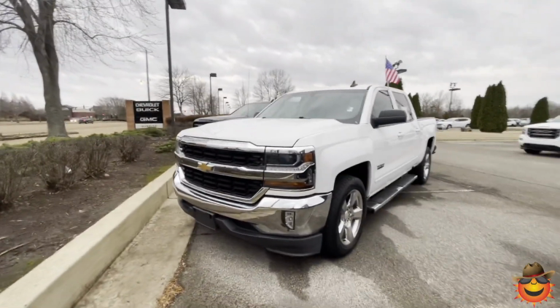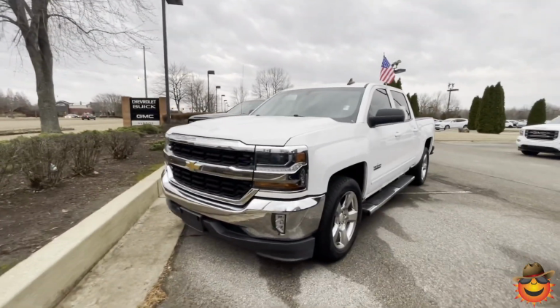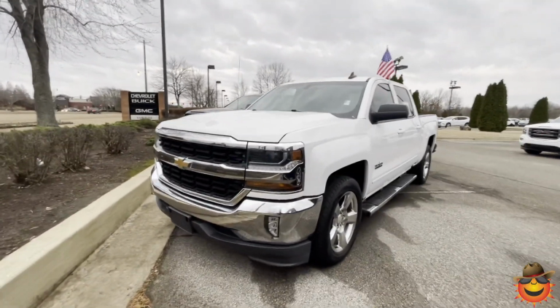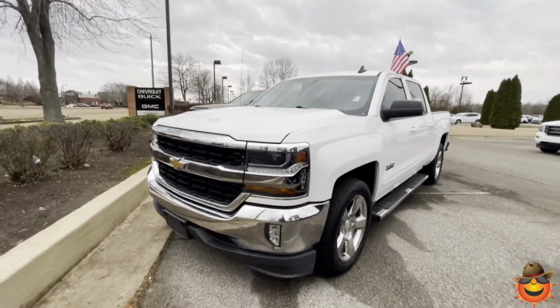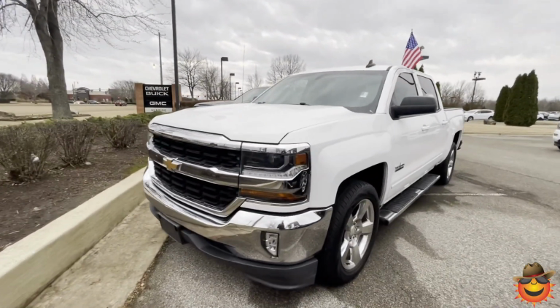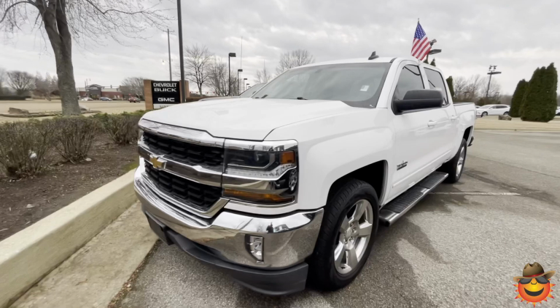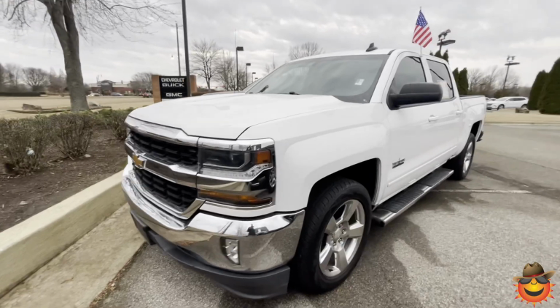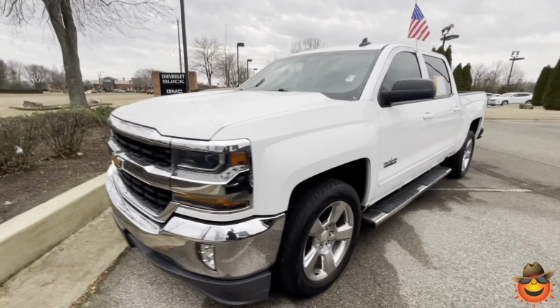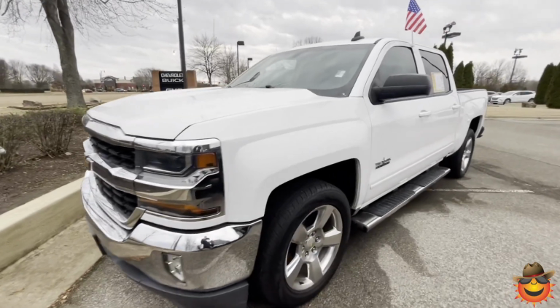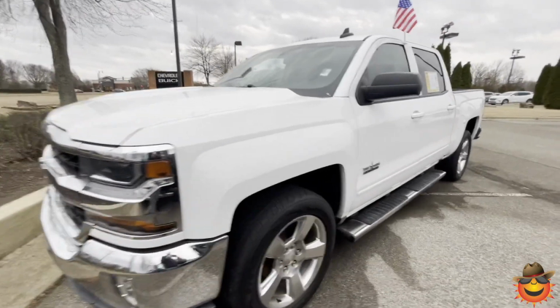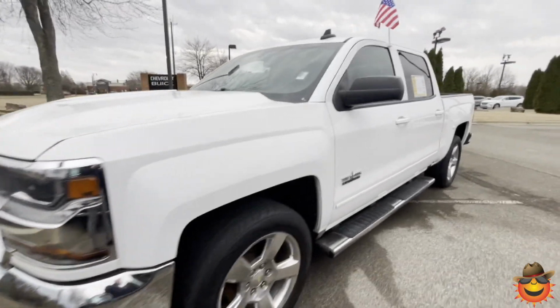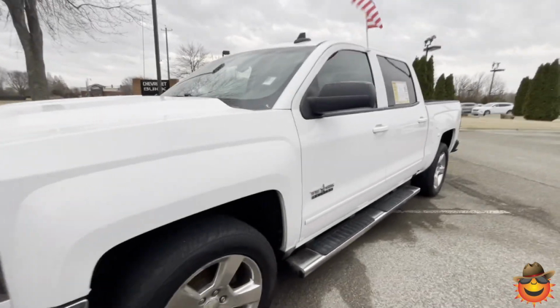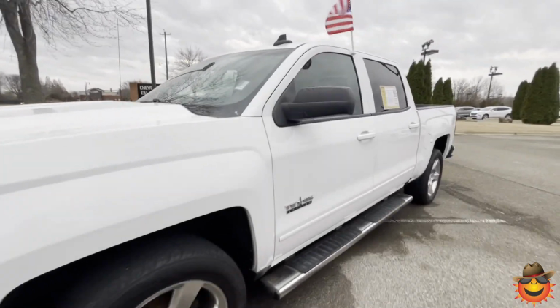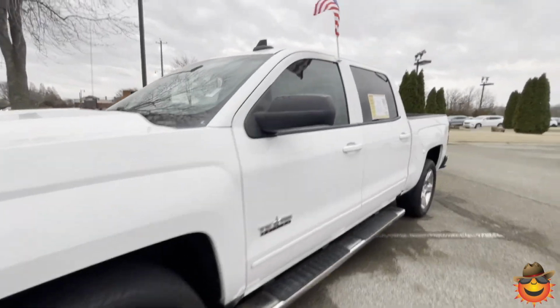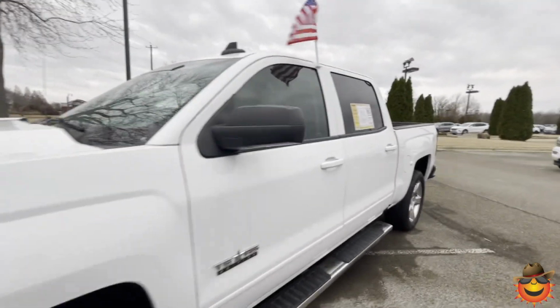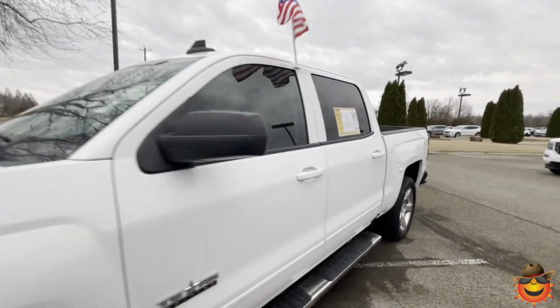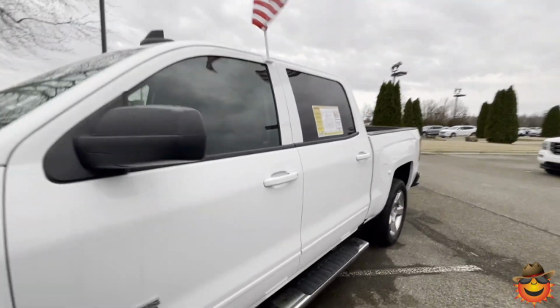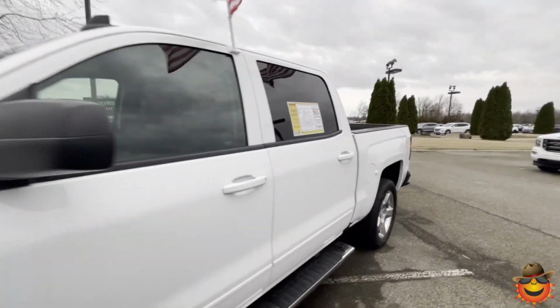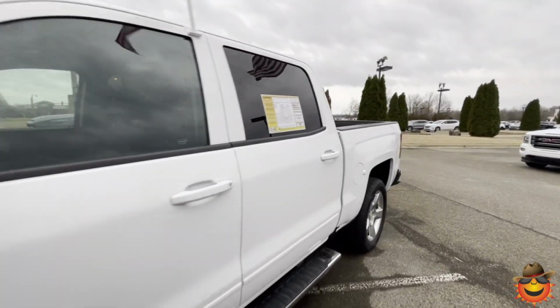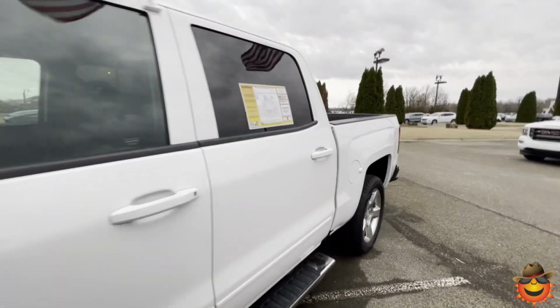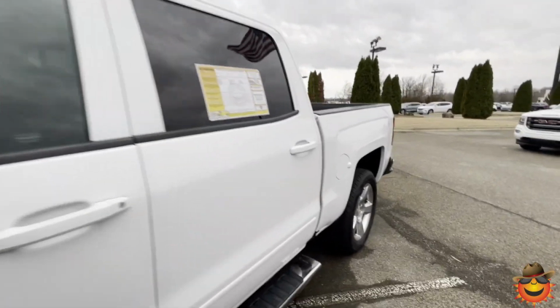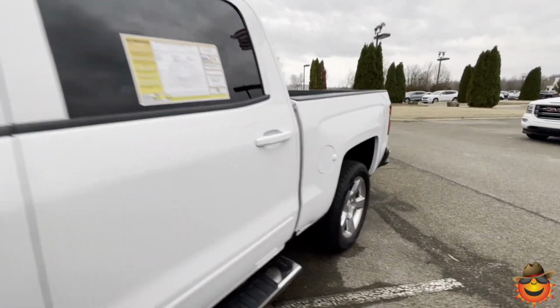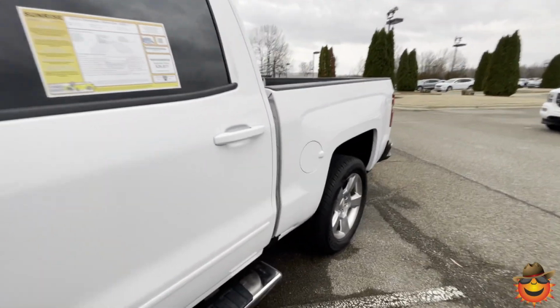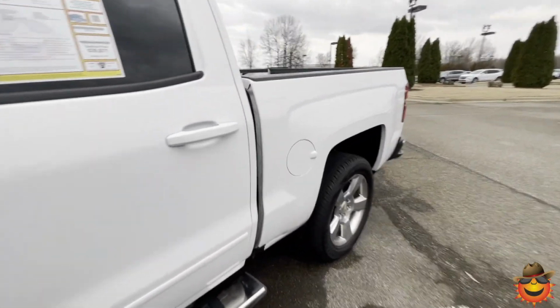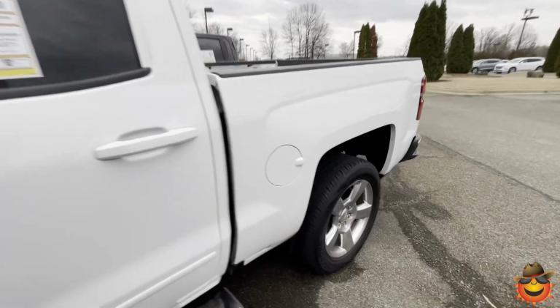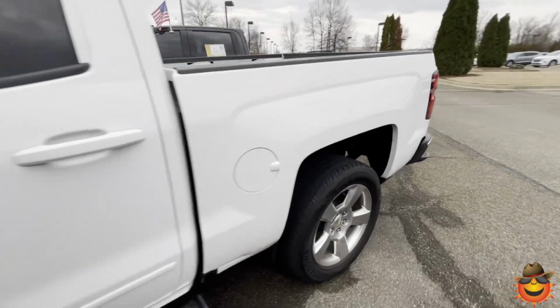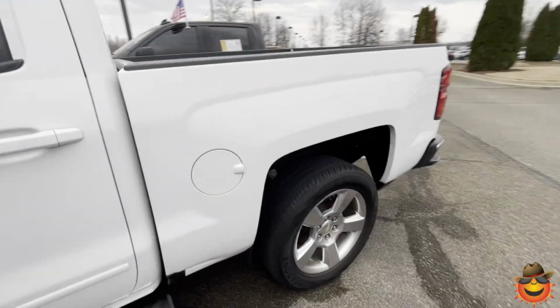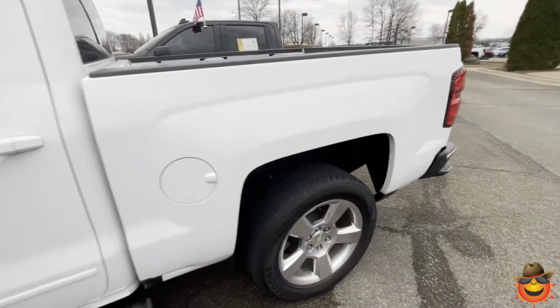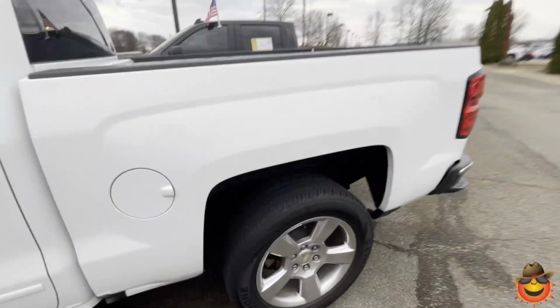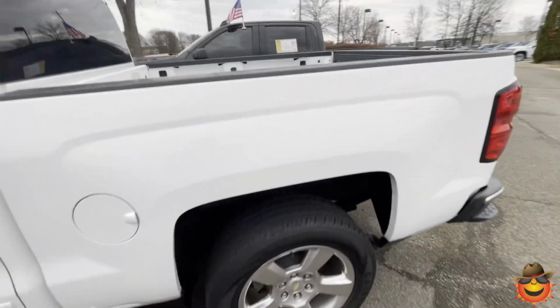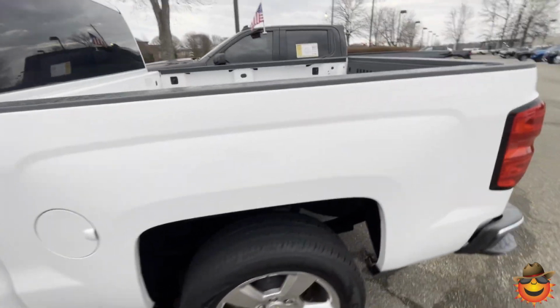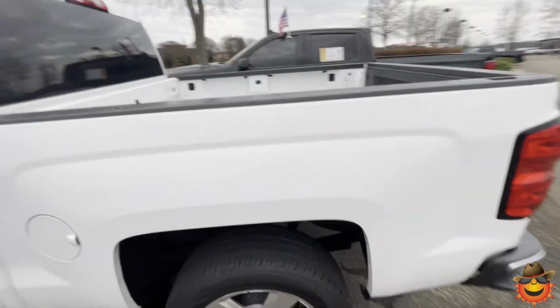Check out this 2016 Texas Edition LT Chevy Silverado. It only has 100,000 miles on it — 104,000 to be exact.